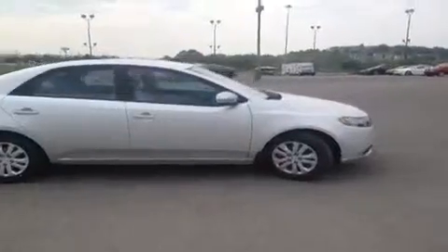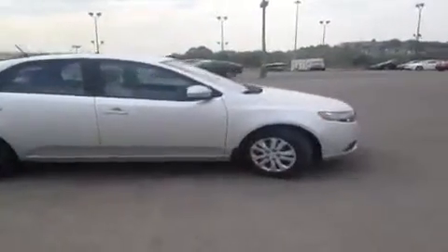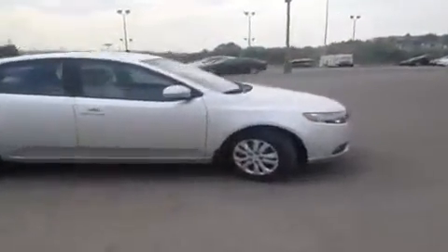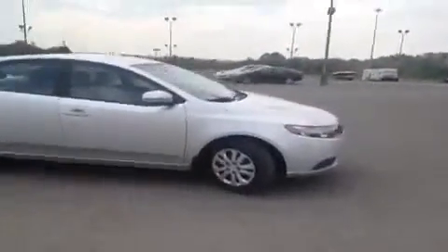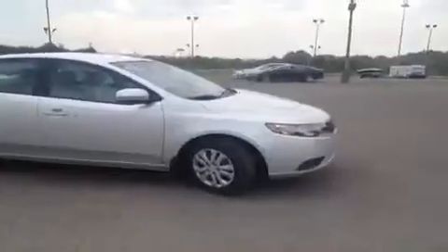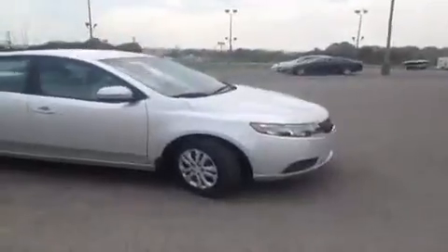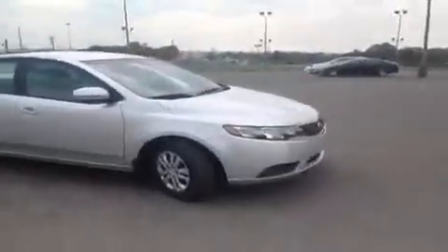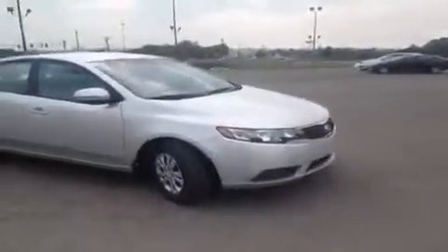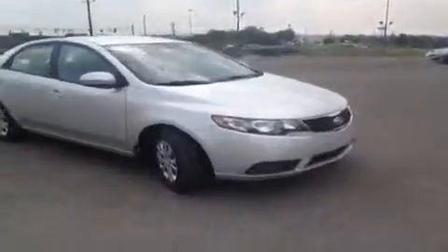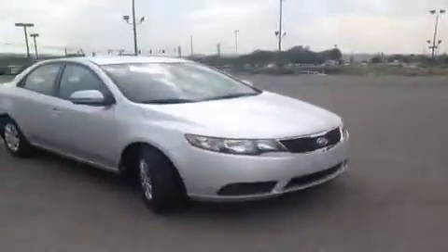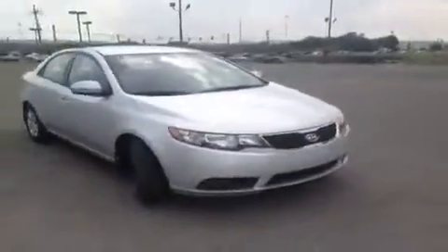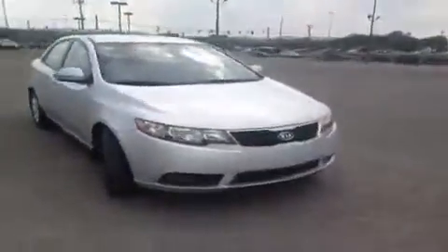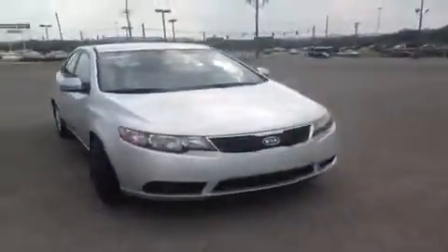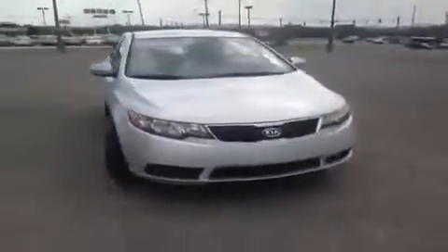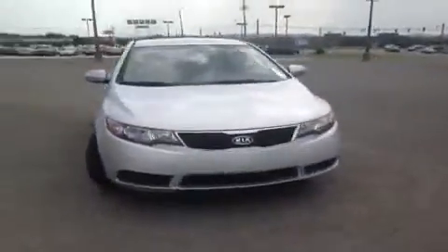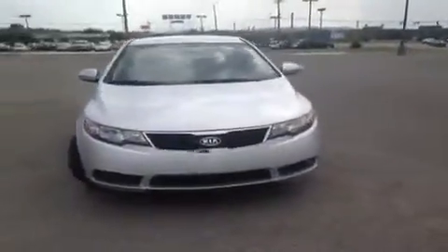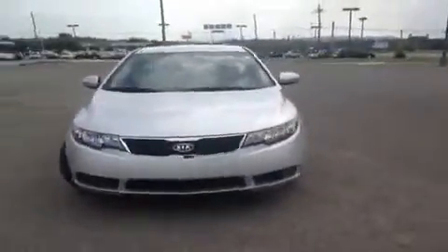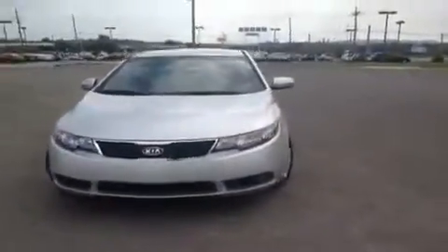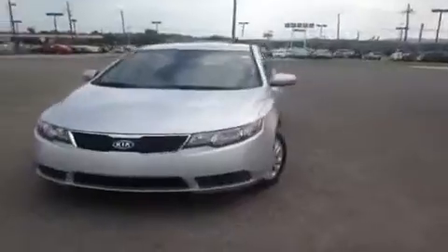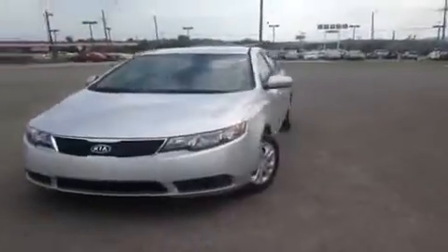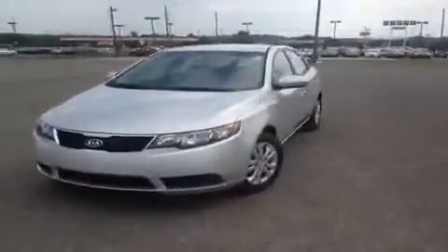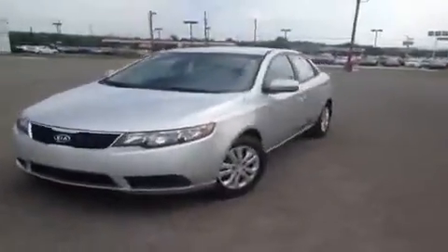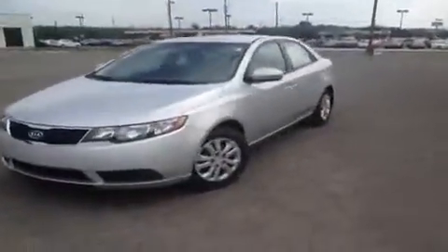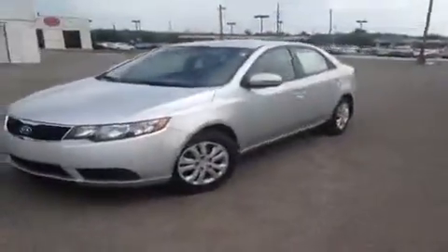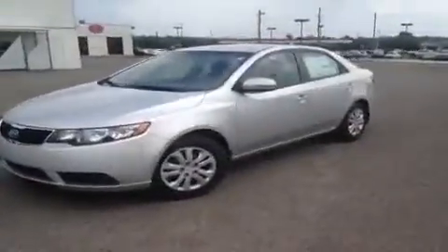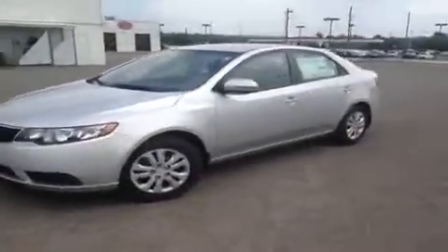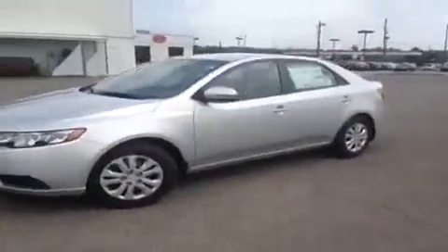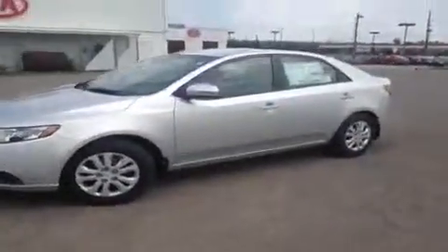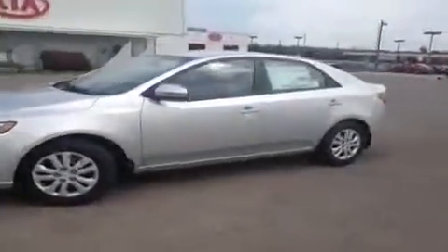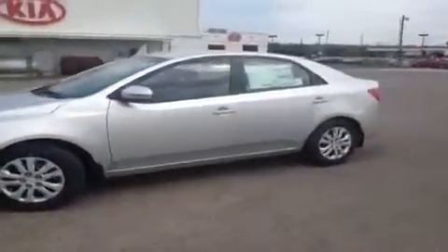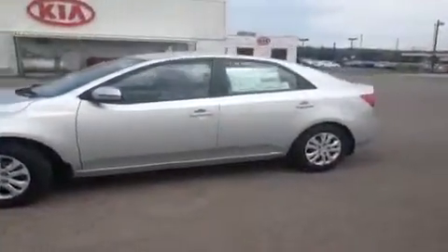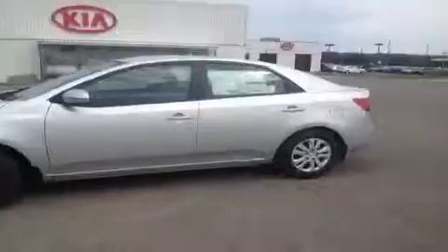Hey guys, this is a 2013 Kia Forte EX video demonstration brought to you by Carnival Kia in Franklin, located off of Interstate 65, right off of Exit 65 at 1413 Murfreesboro Road.